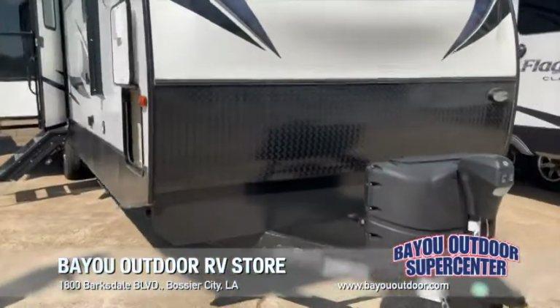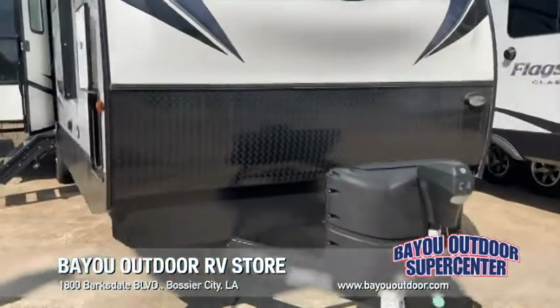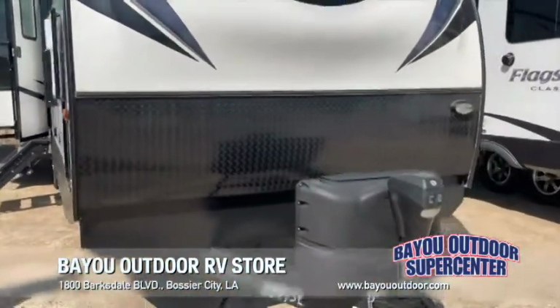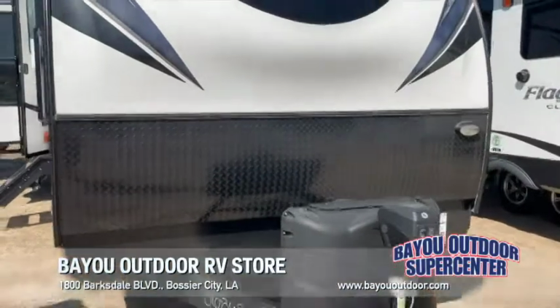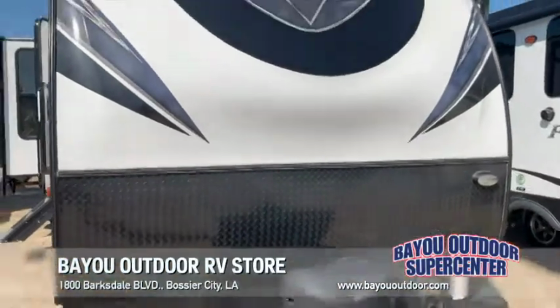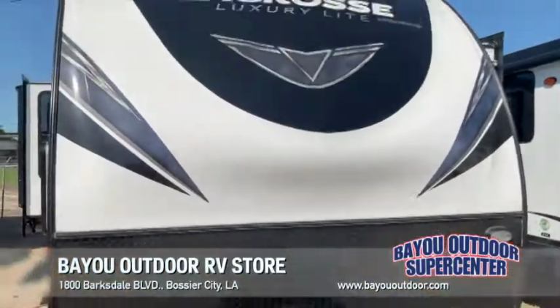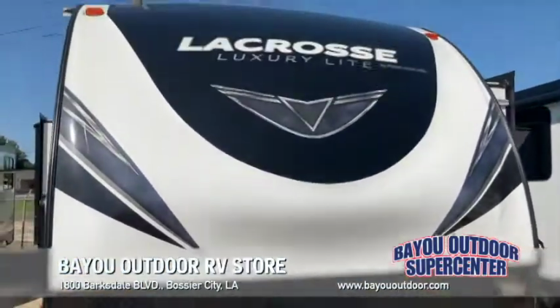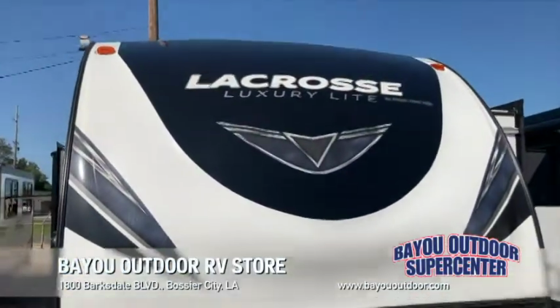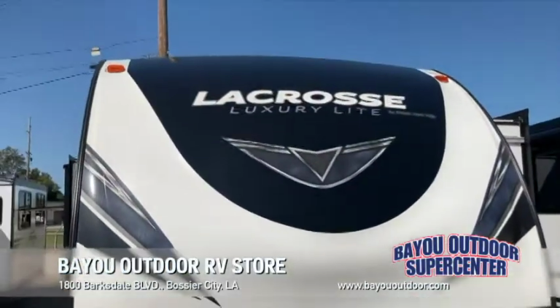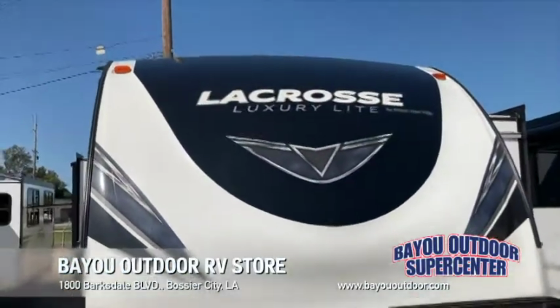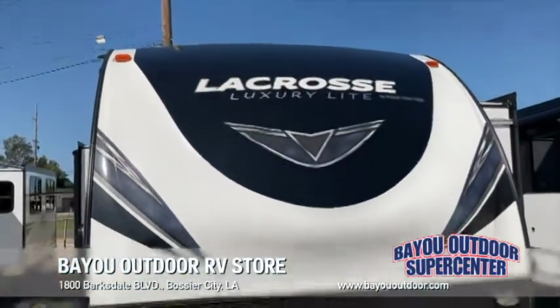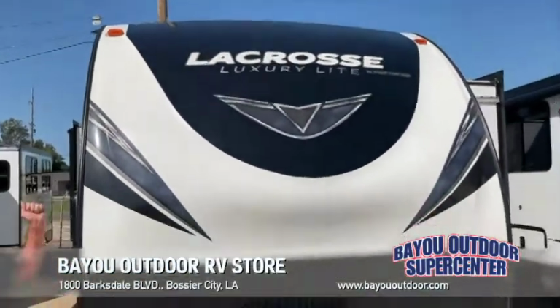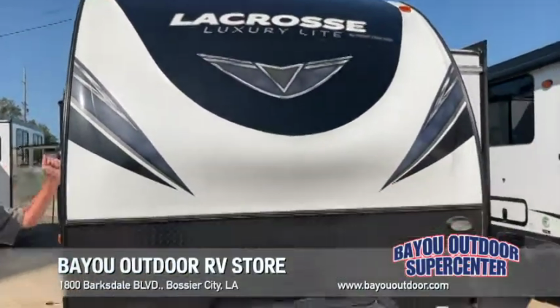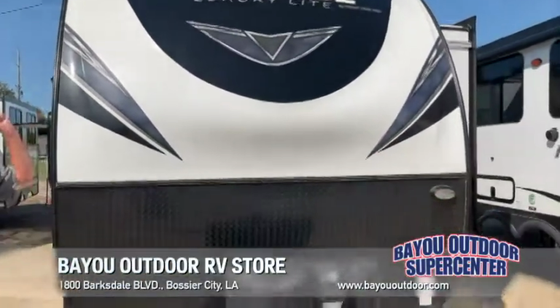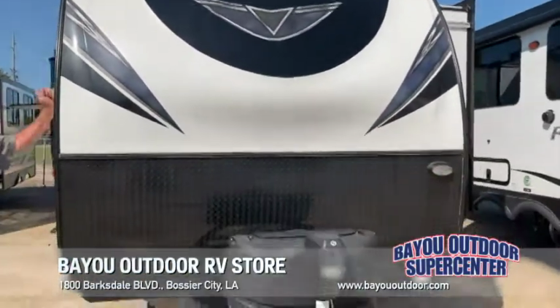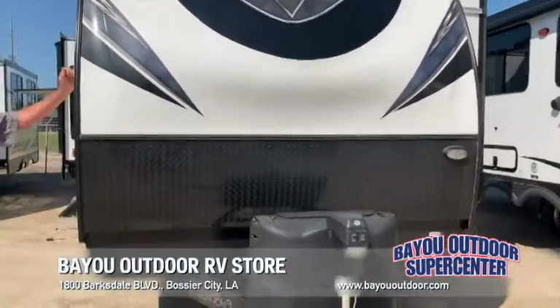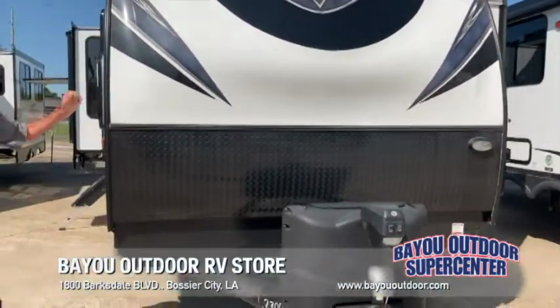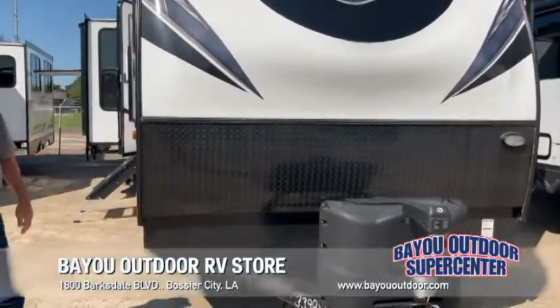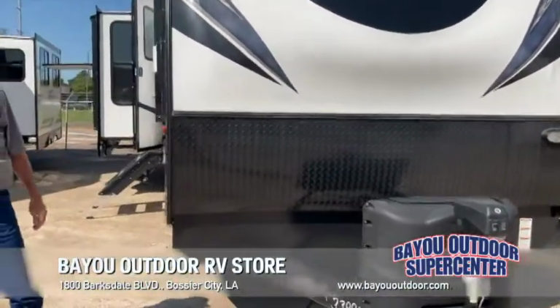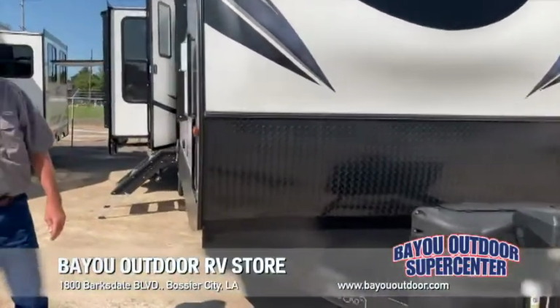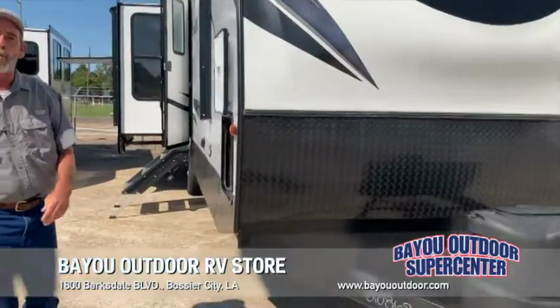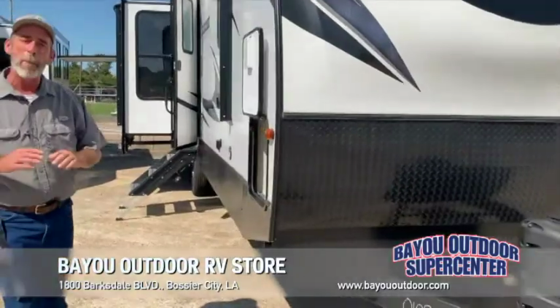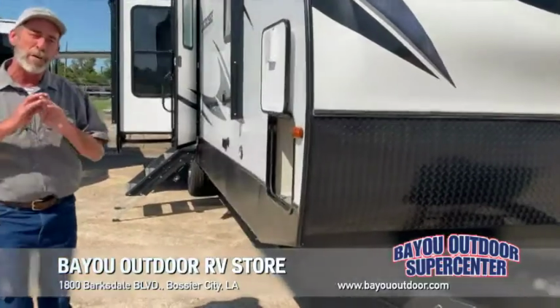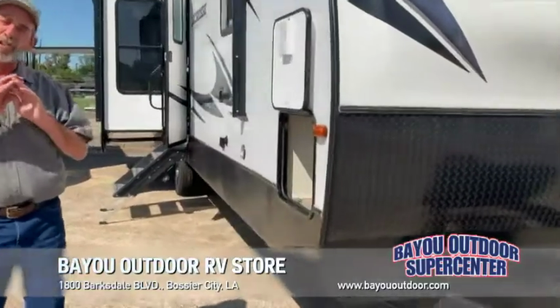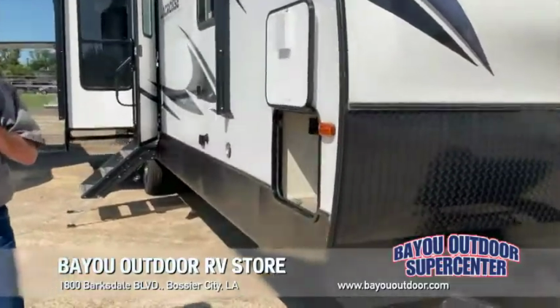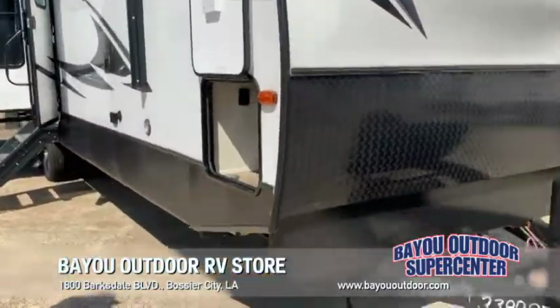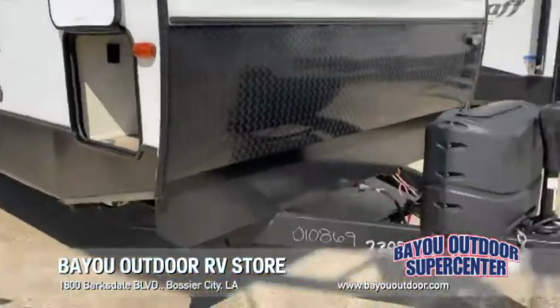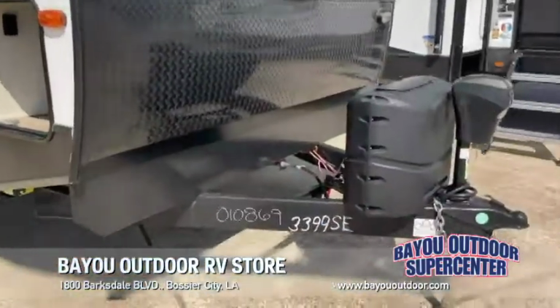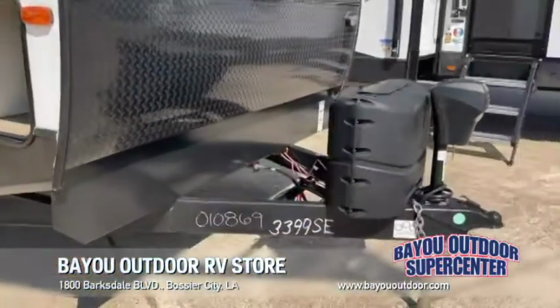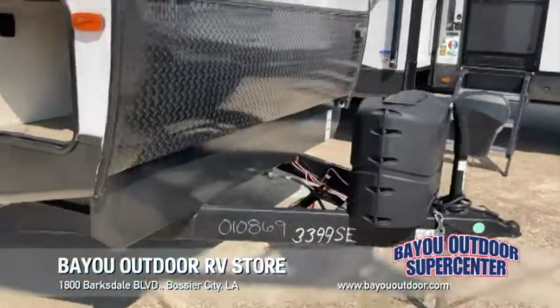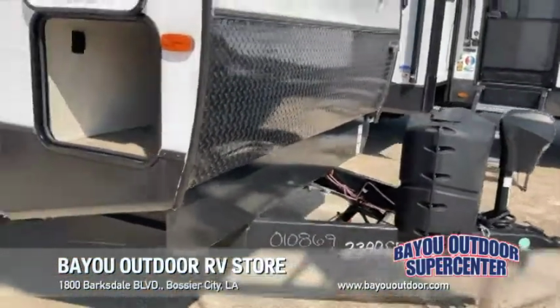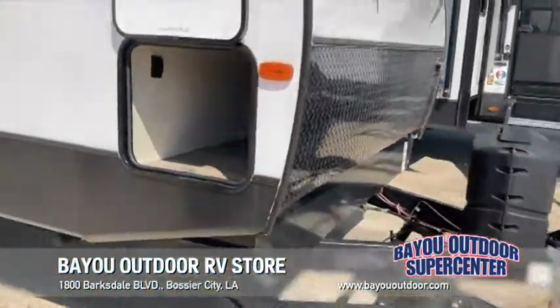This unit has inside space about 34 feet long, fiberglass, aluminum frame, half-ton towable, built solid as a rock. Tons of outside storage.